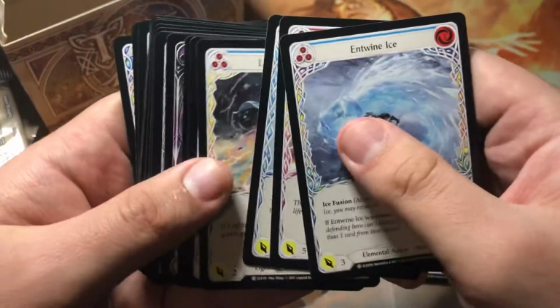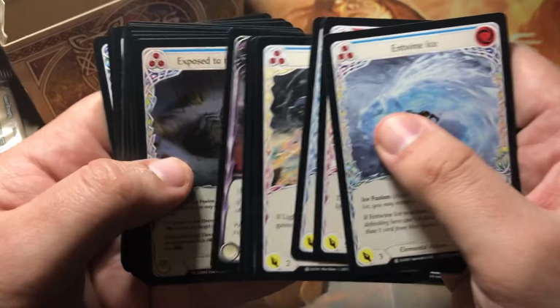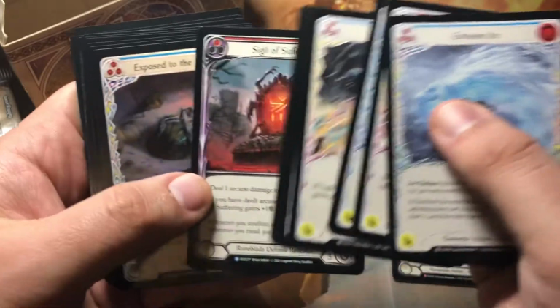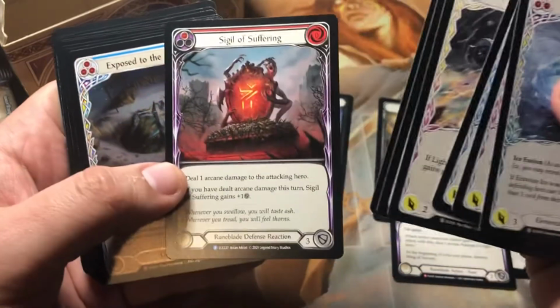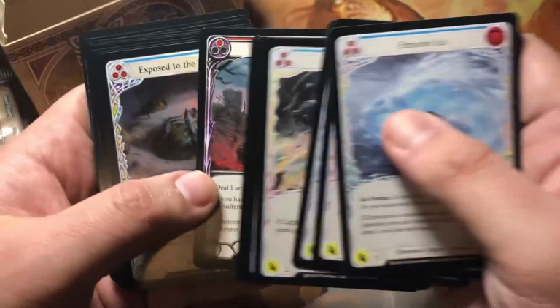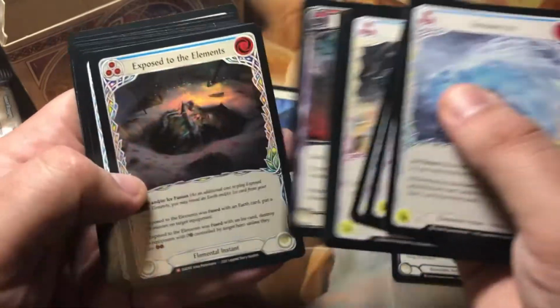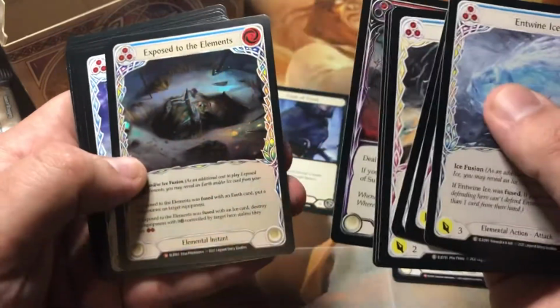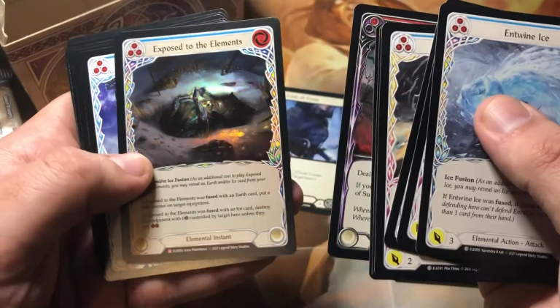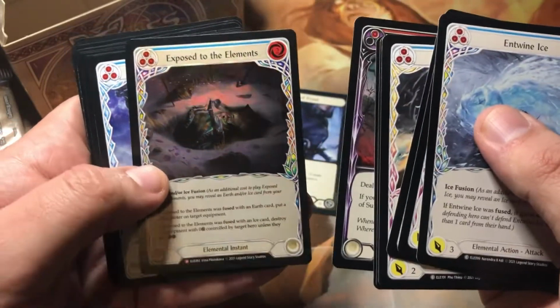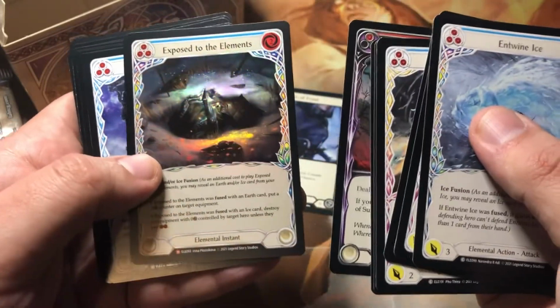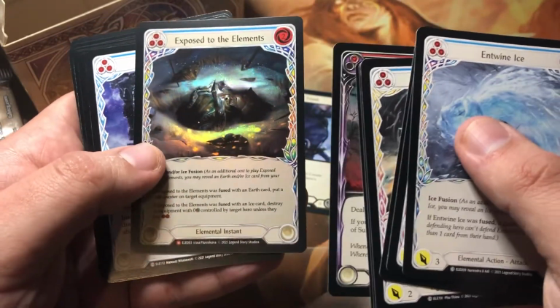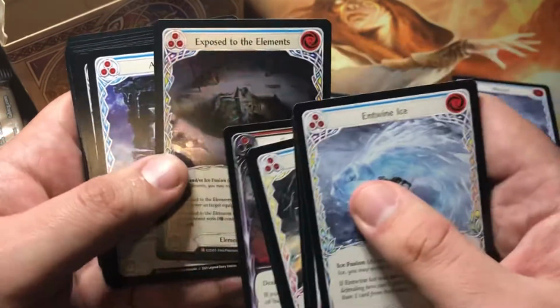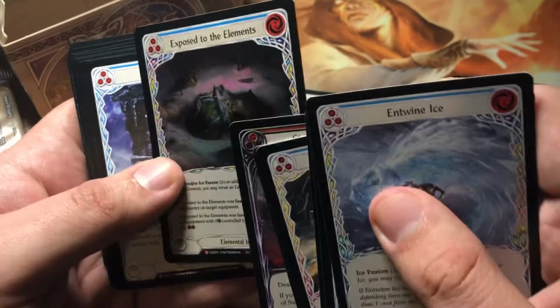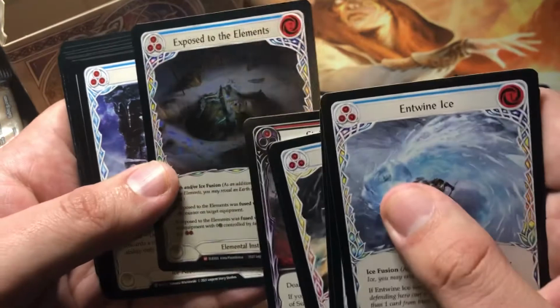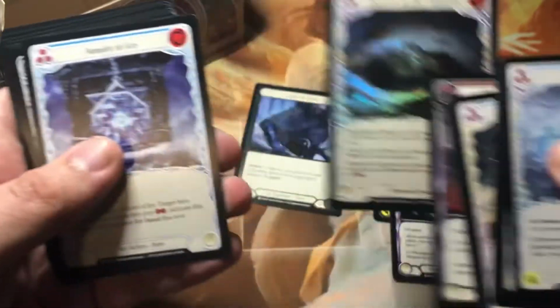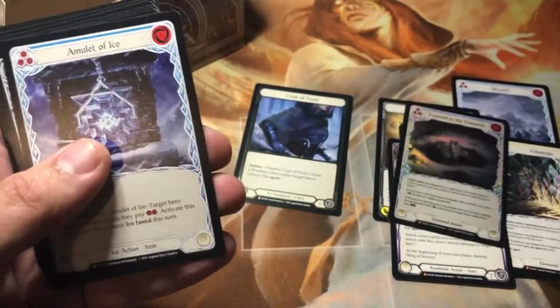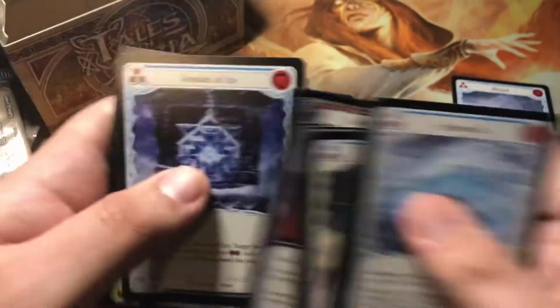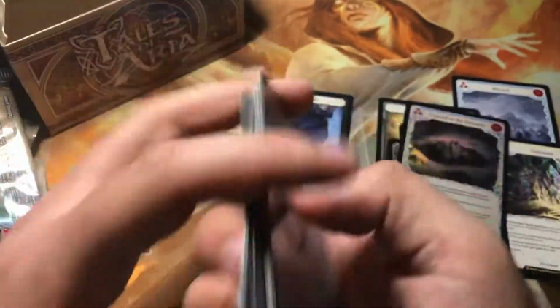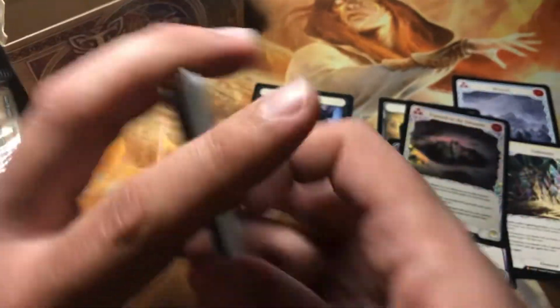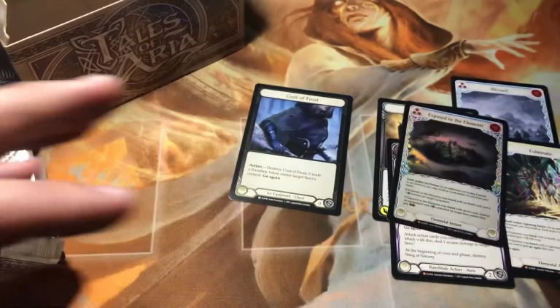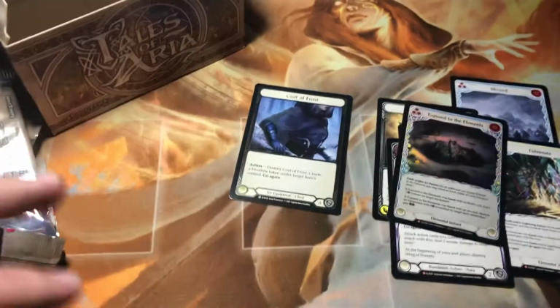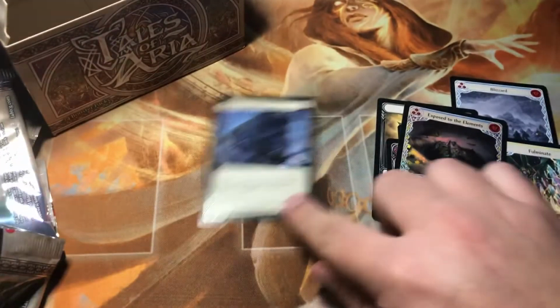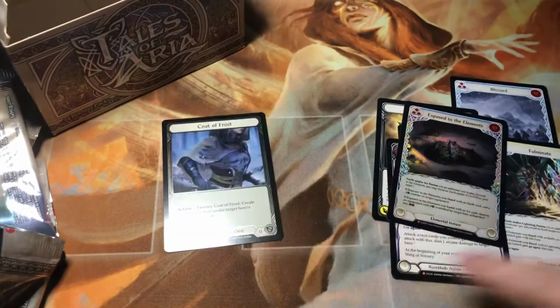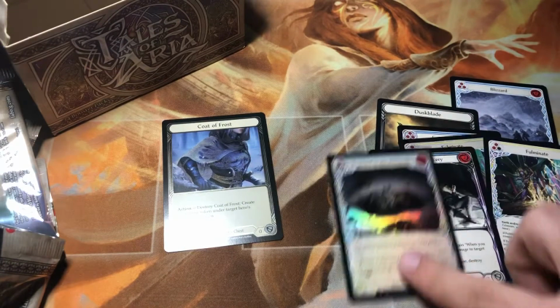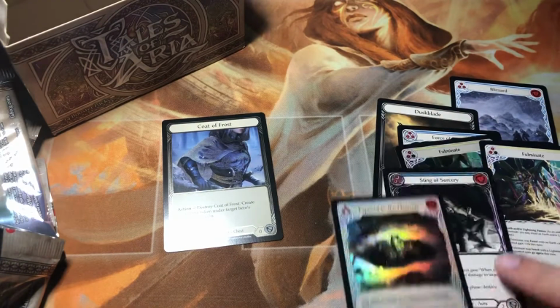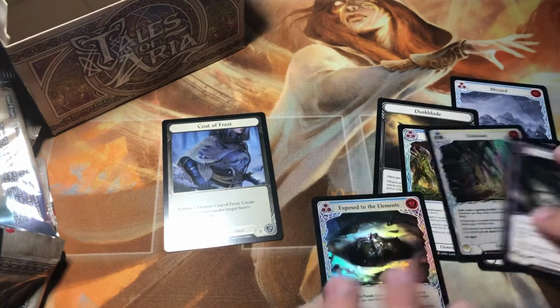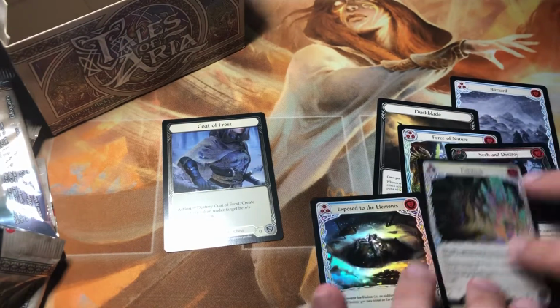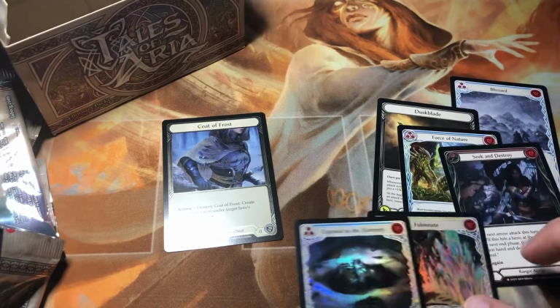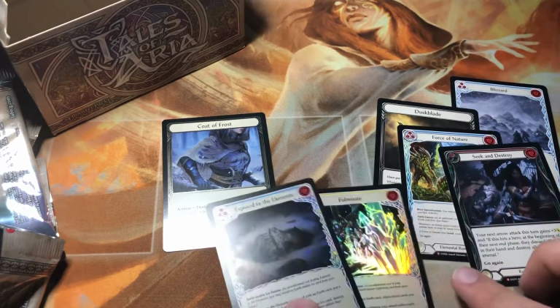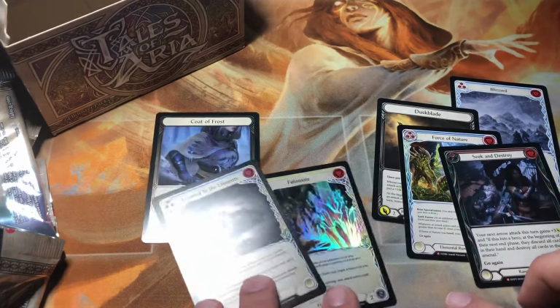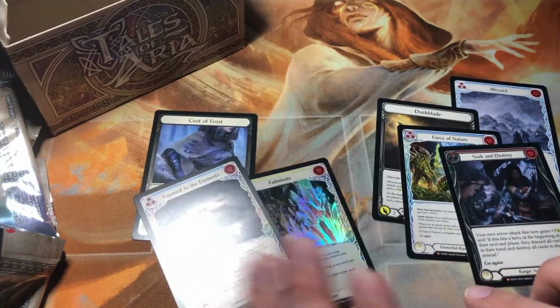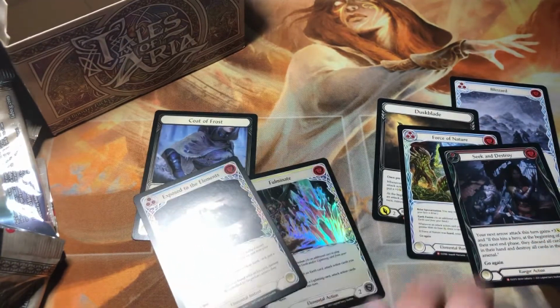Nope. But we did get an Exposed to the Elements Majestic Foil. So we got our two Majestic Foils, we got our Cold Foil — Coat of Frost.